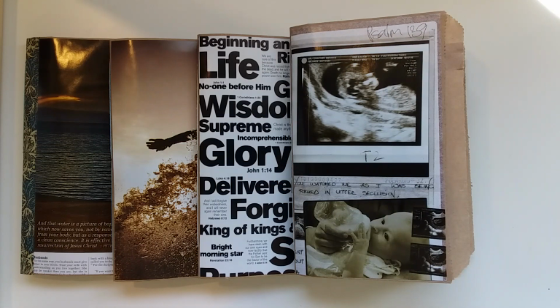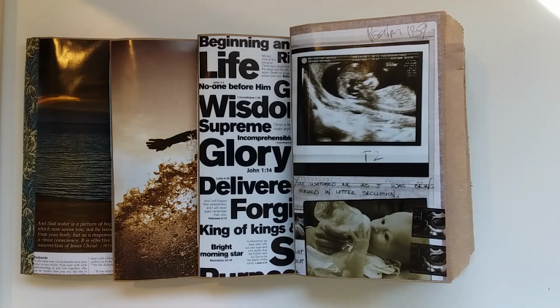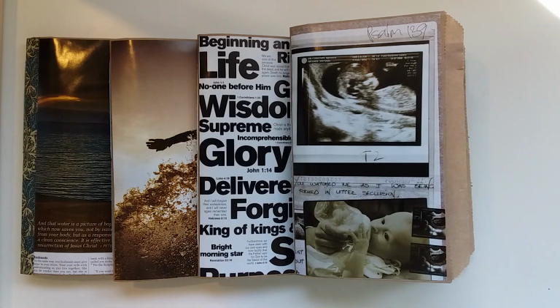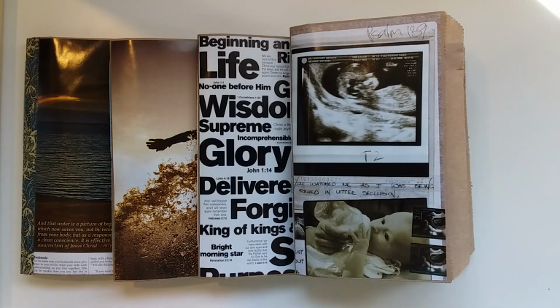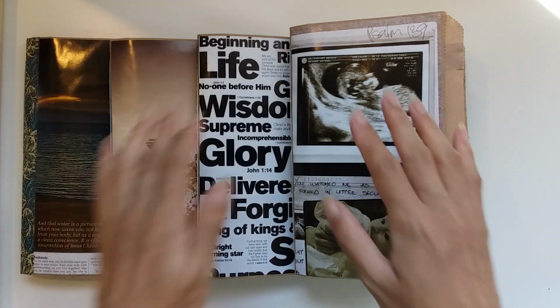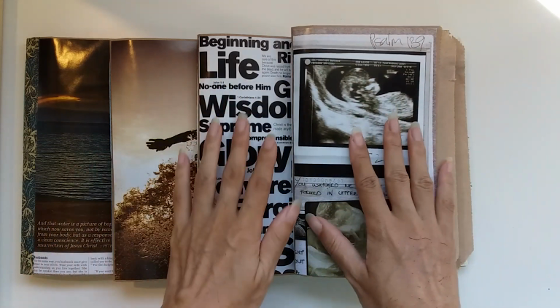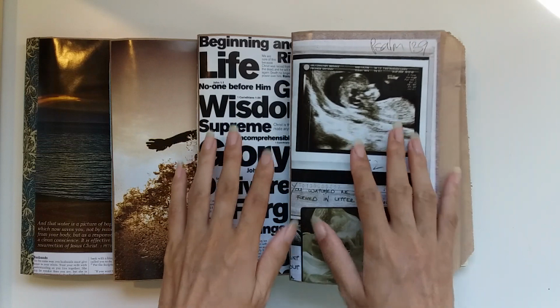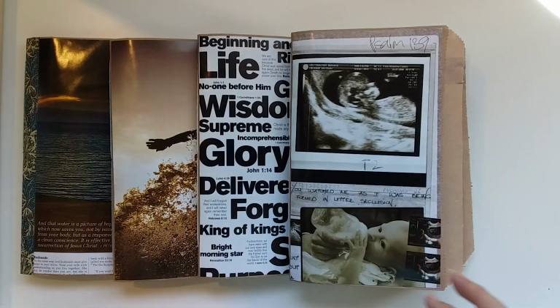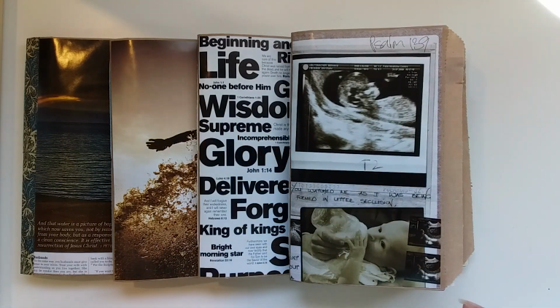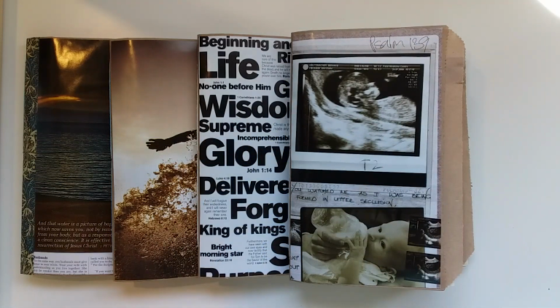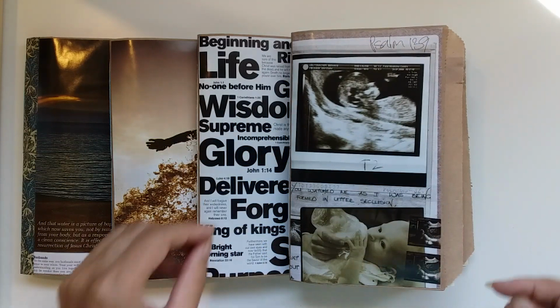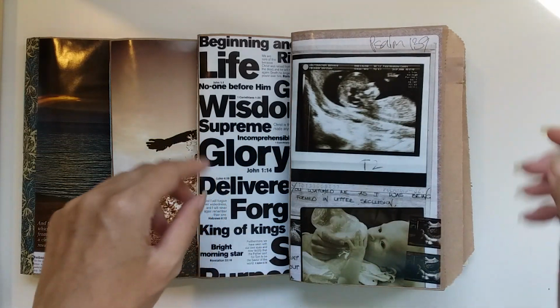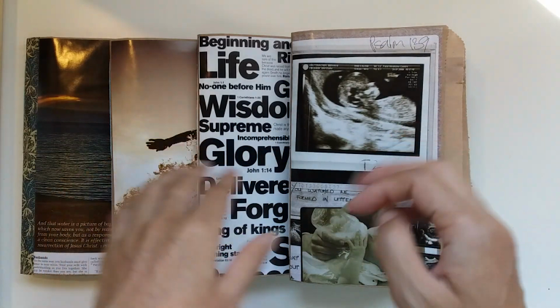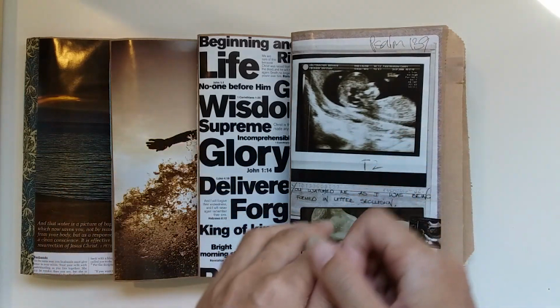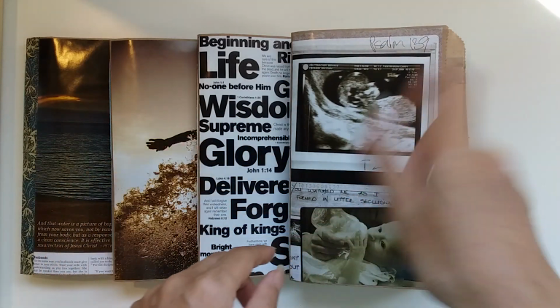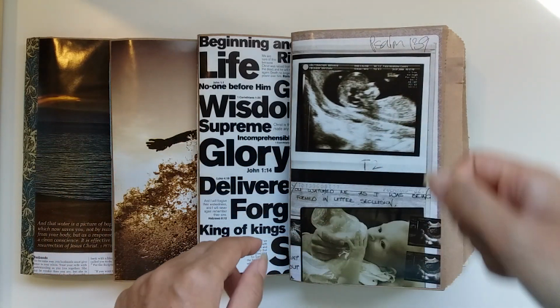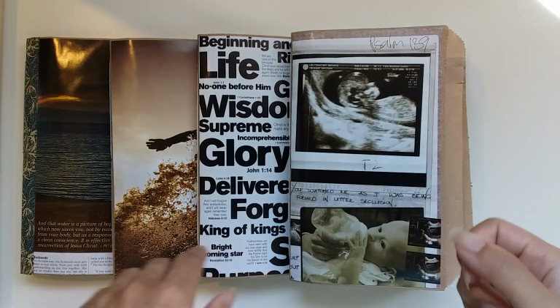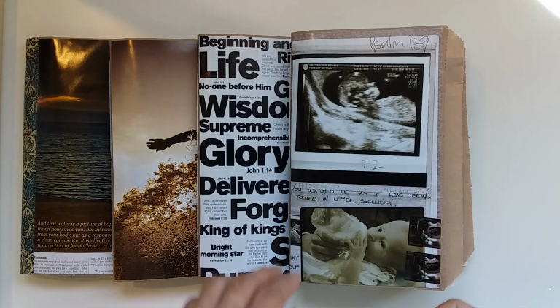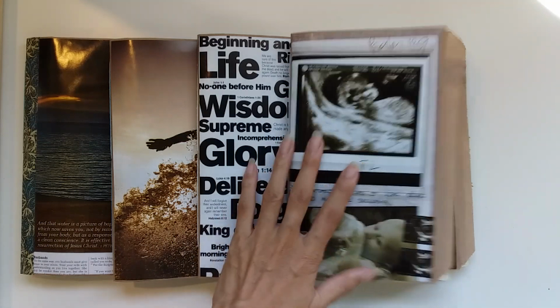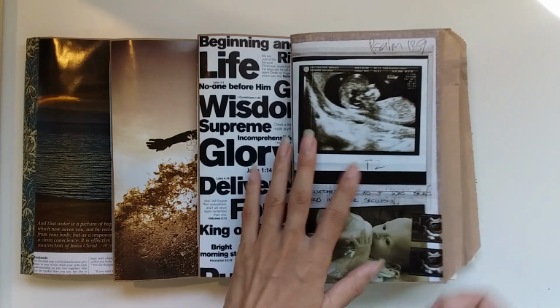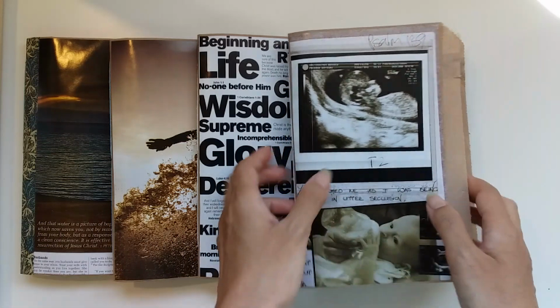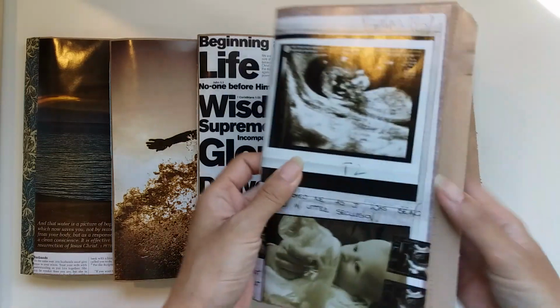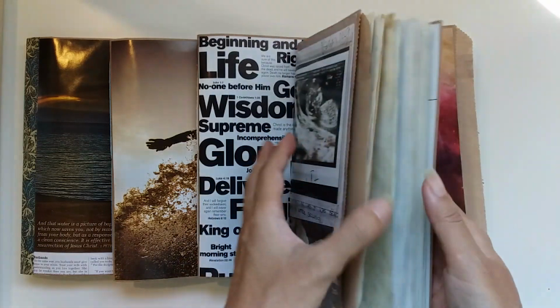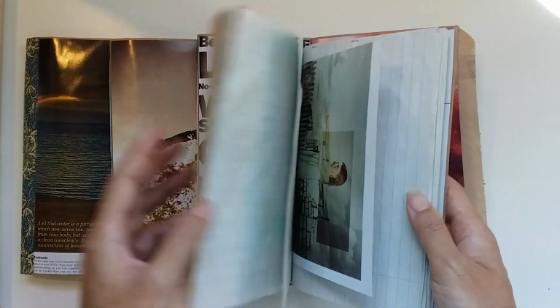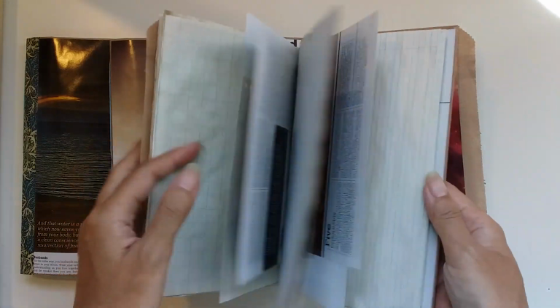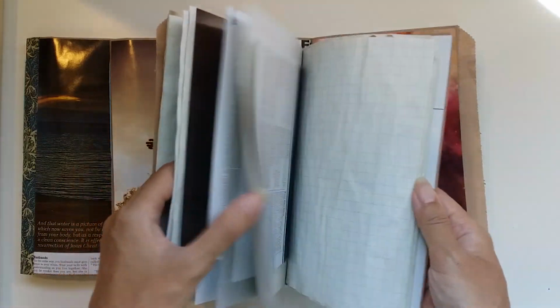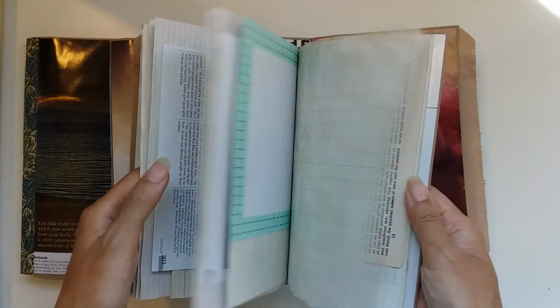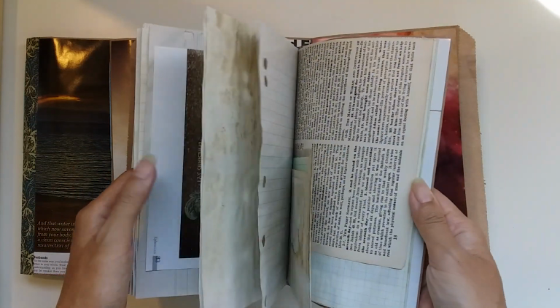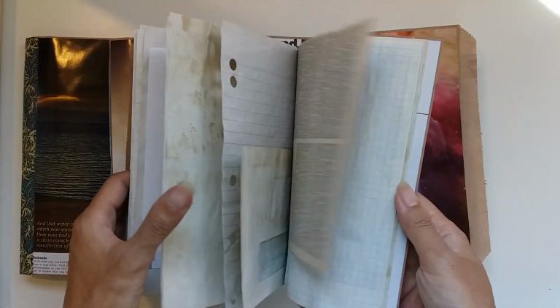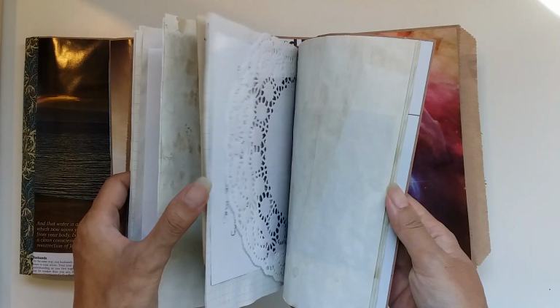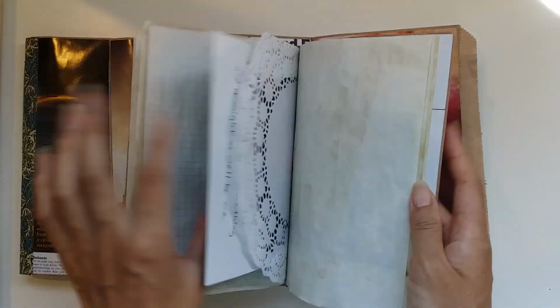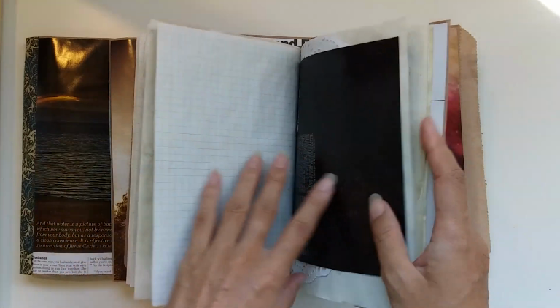Sorry, my cat is just trying to get into some food - he can open his own carton of food and pick out the pouches. Anyway, this is the child-themed journal; I'll just do a quick flip through.